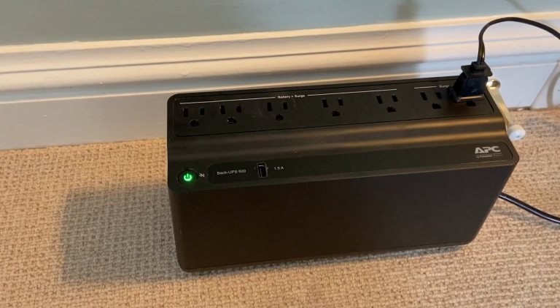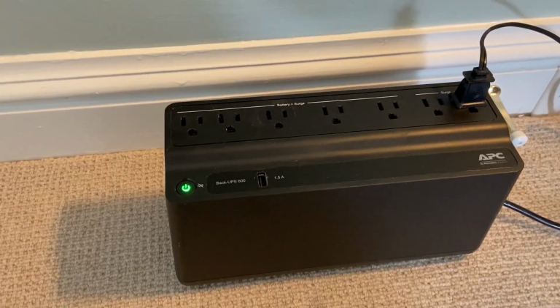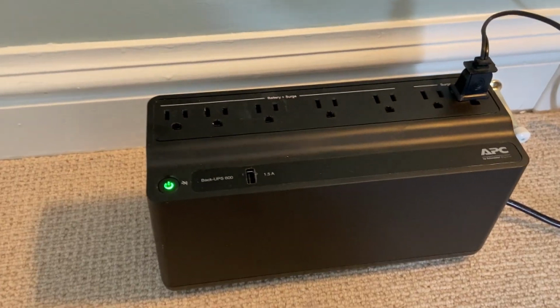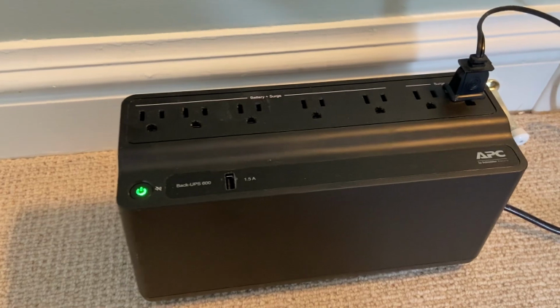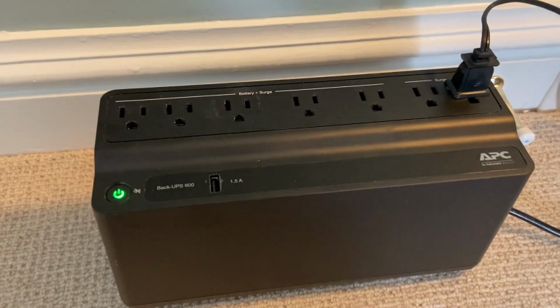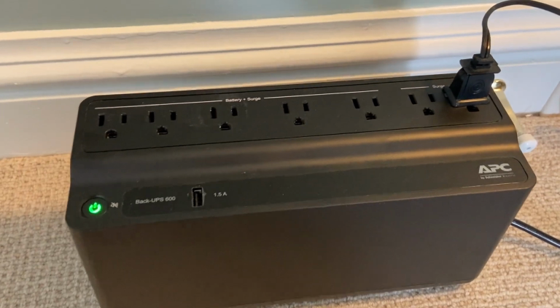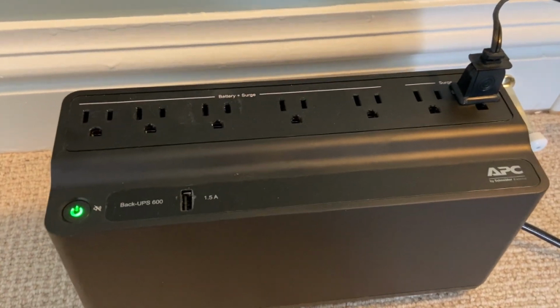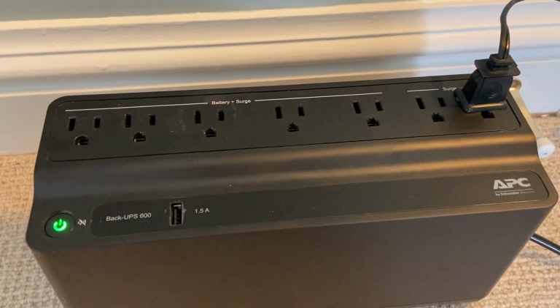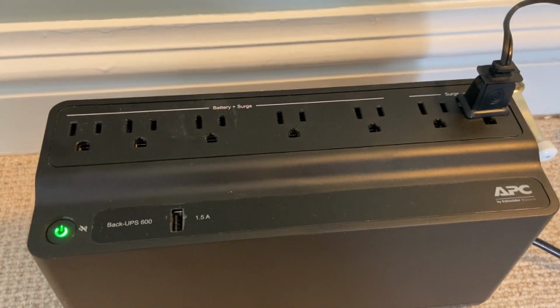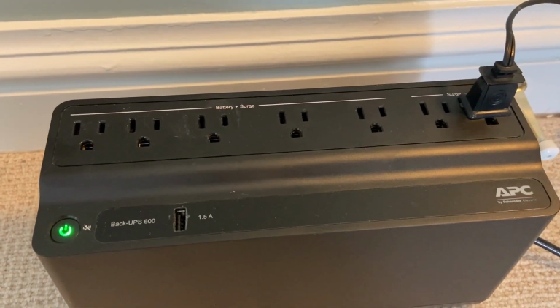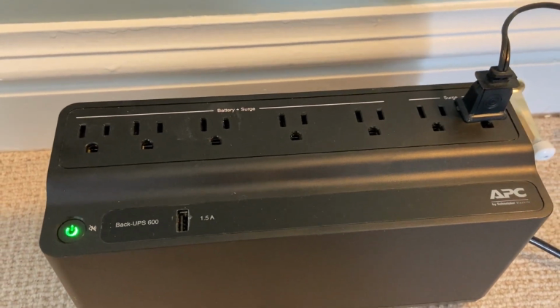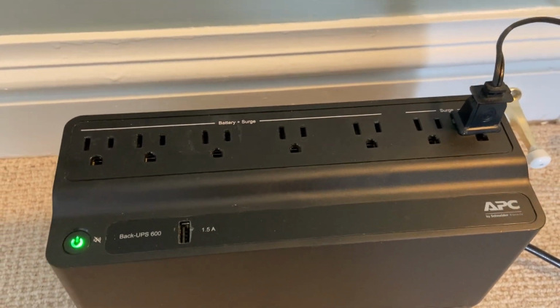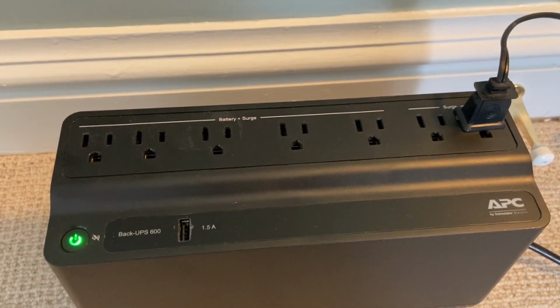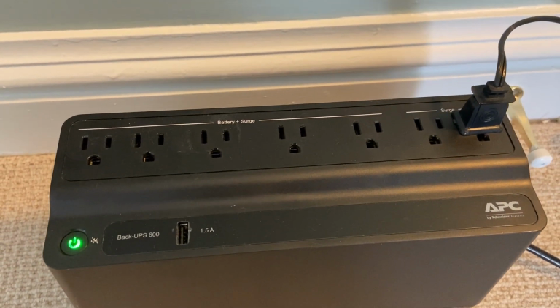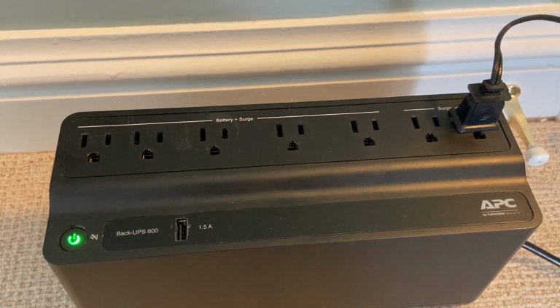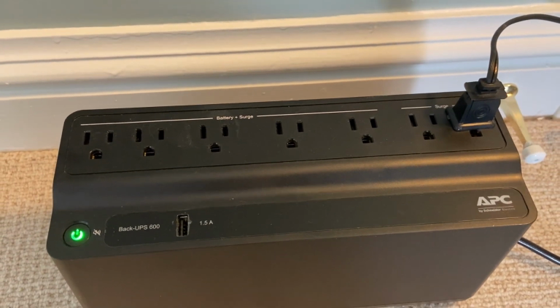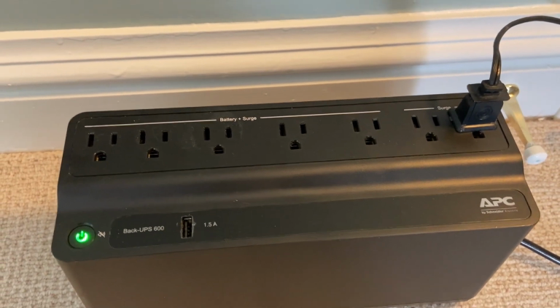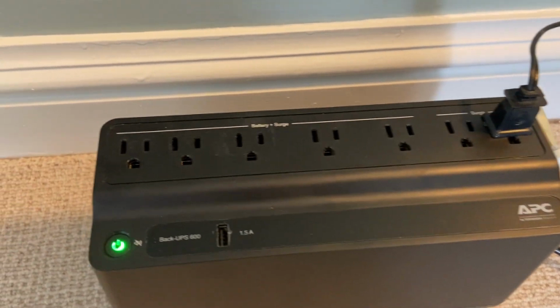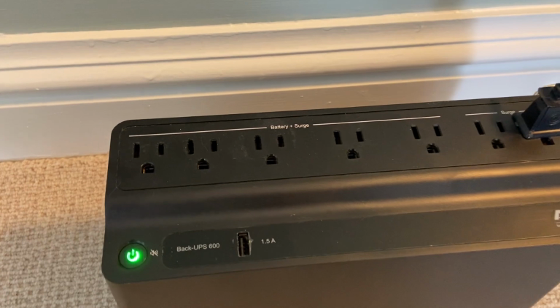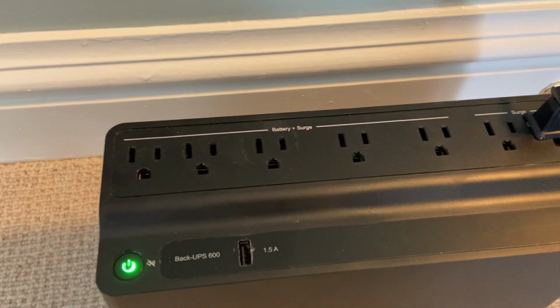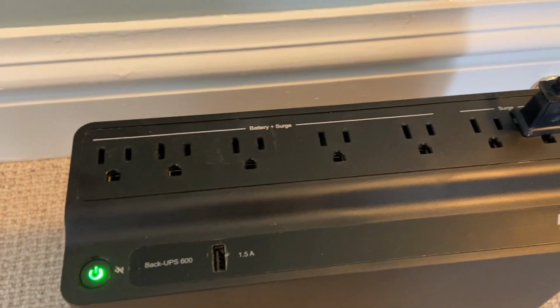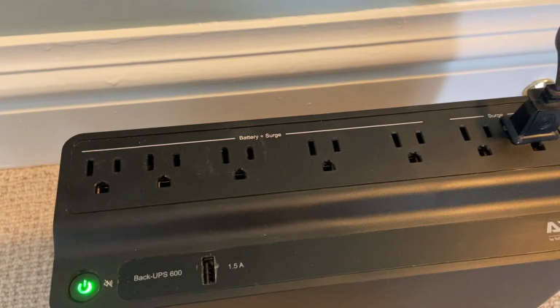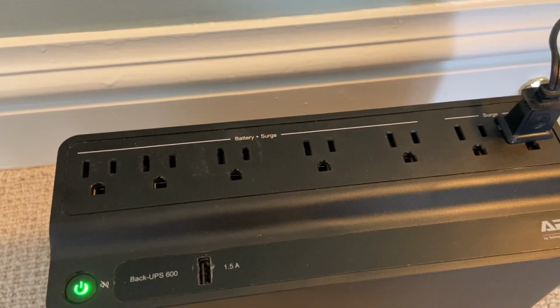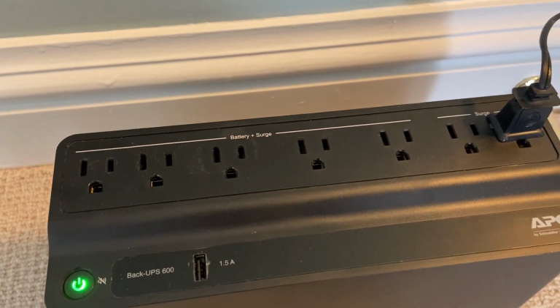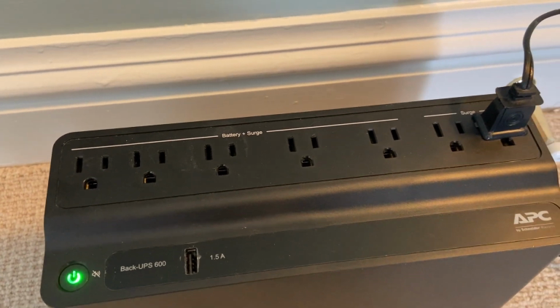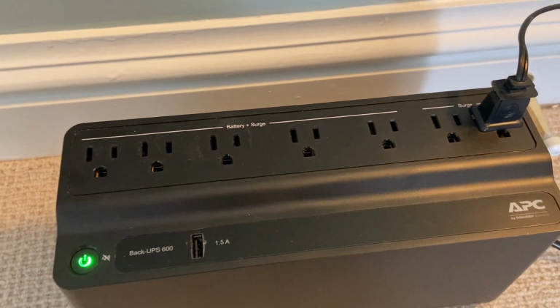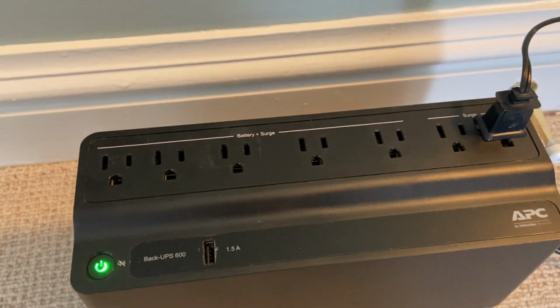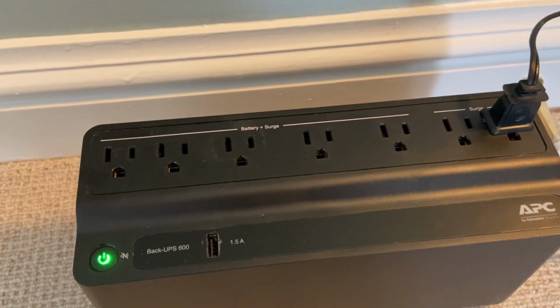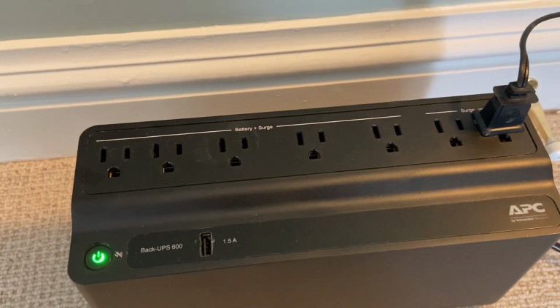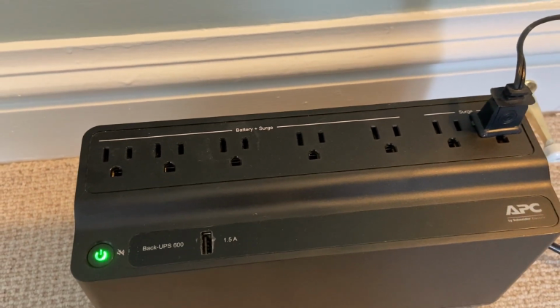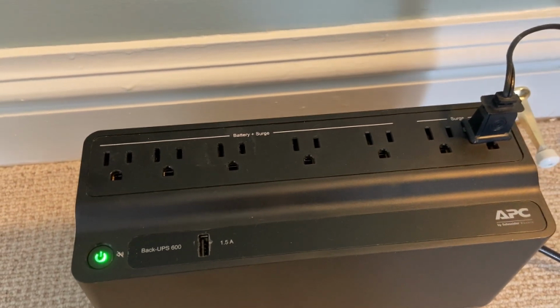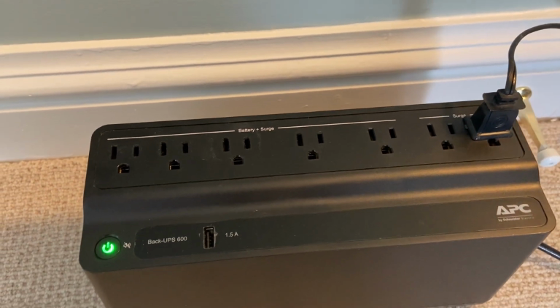You can see here on top that there are seven different grounded plugs that you can use — two with just the surge protector and five with the battery as well.